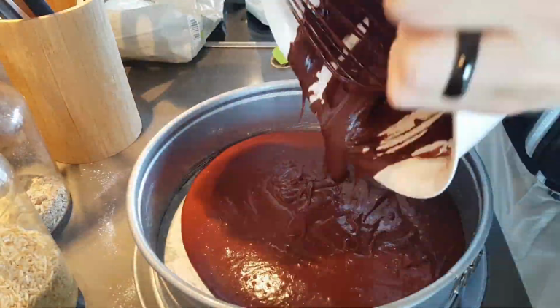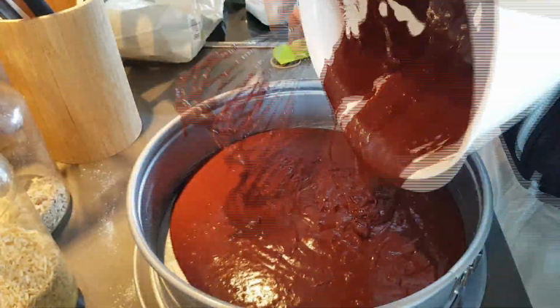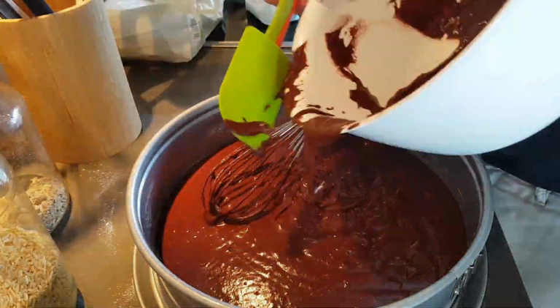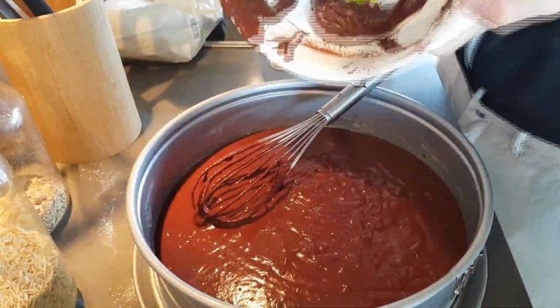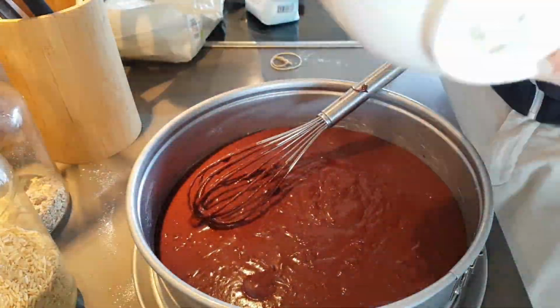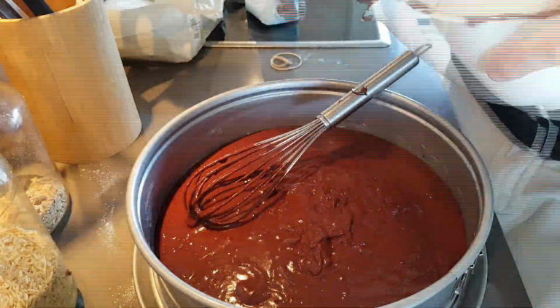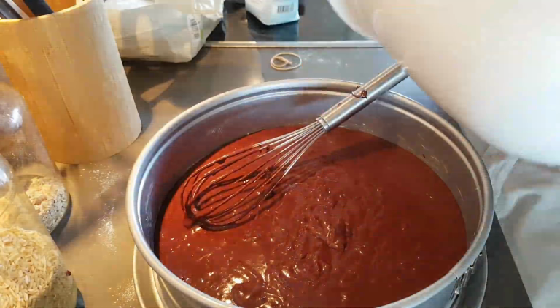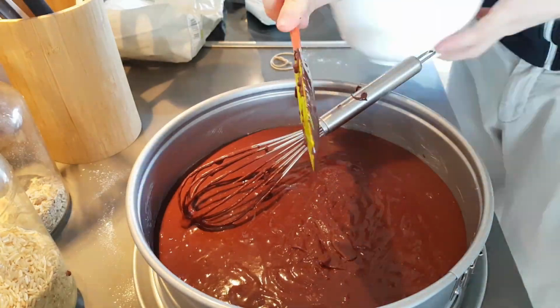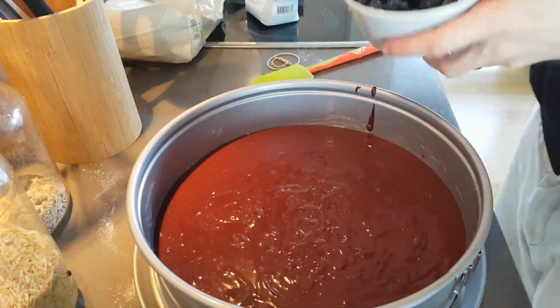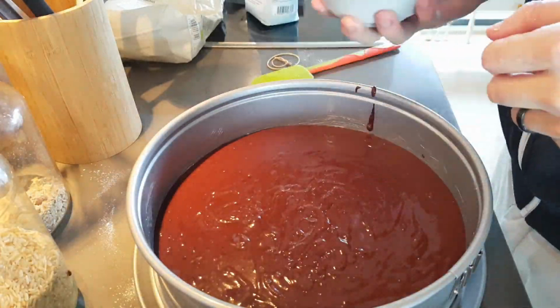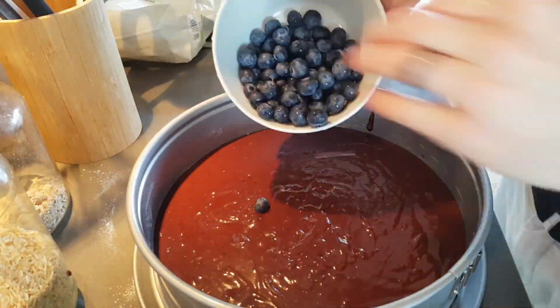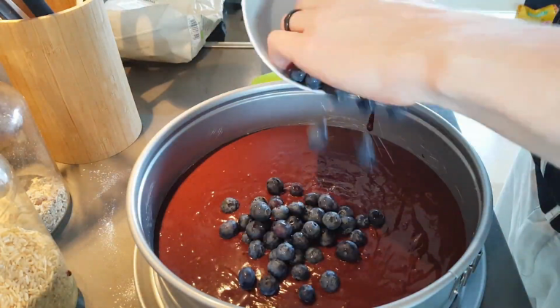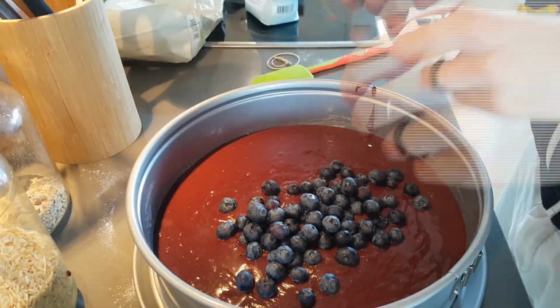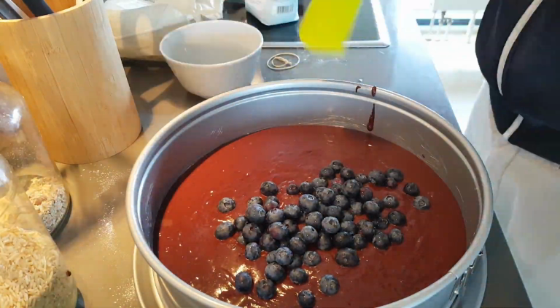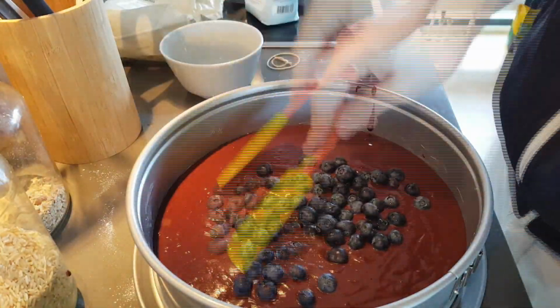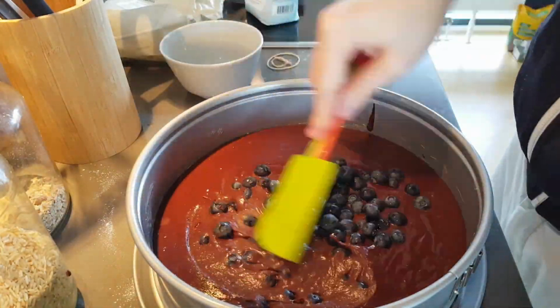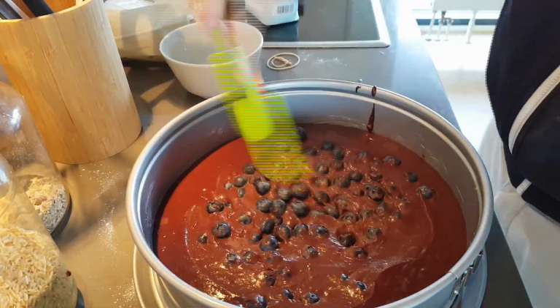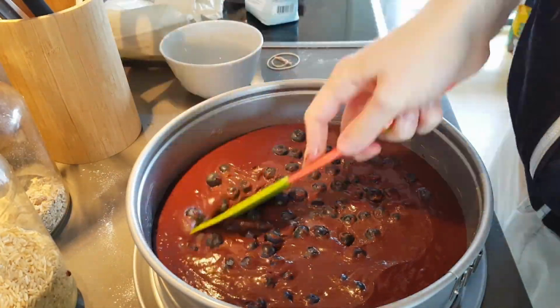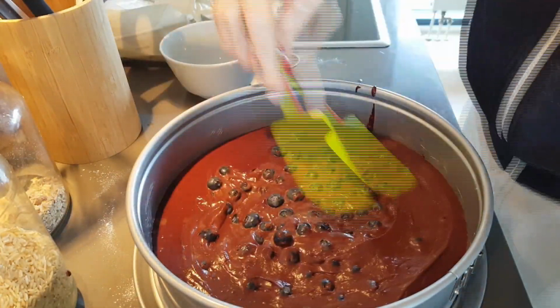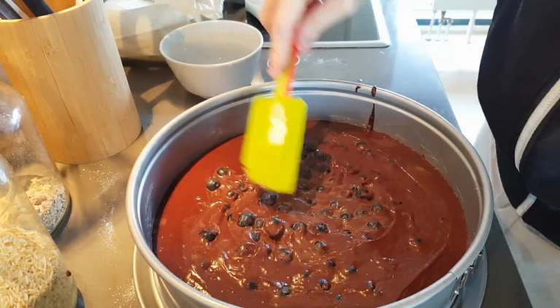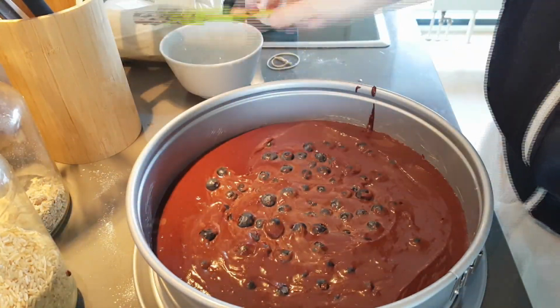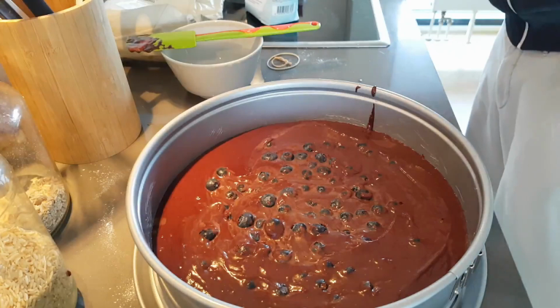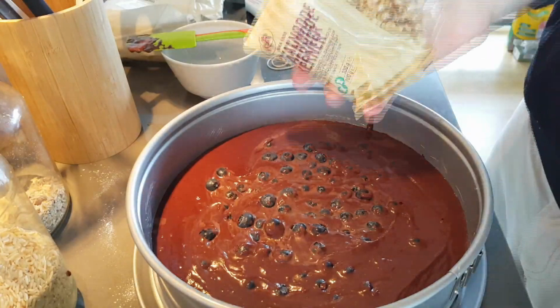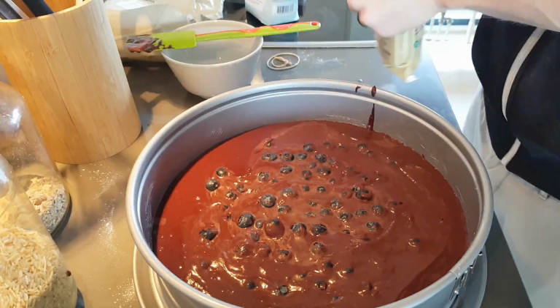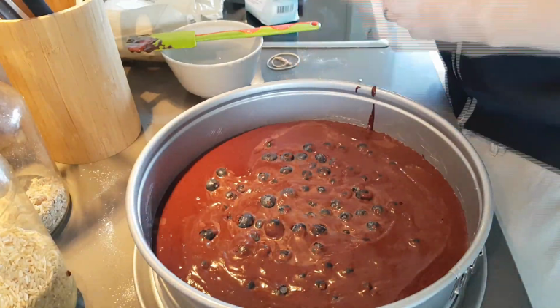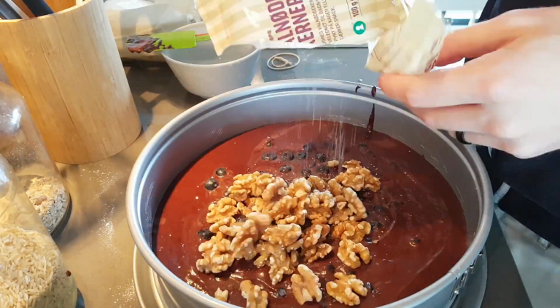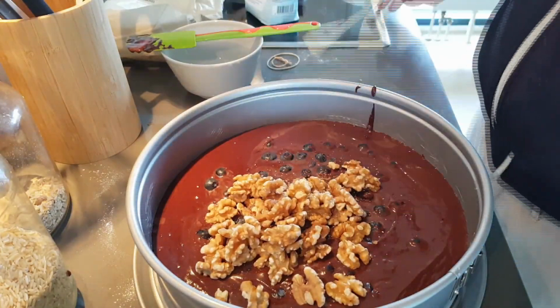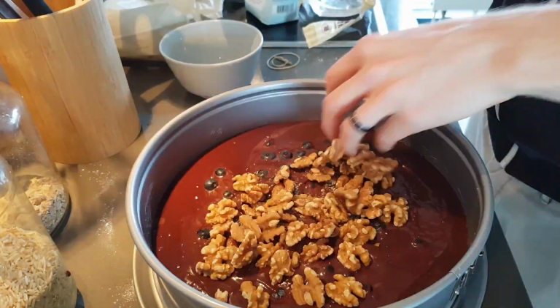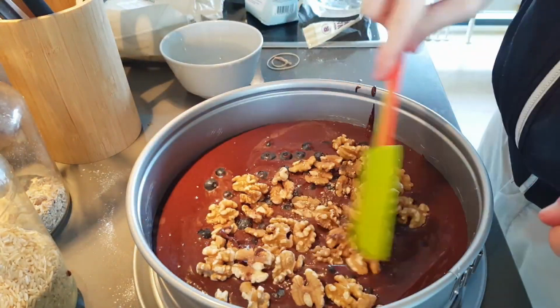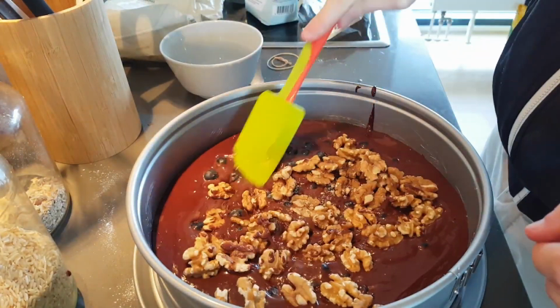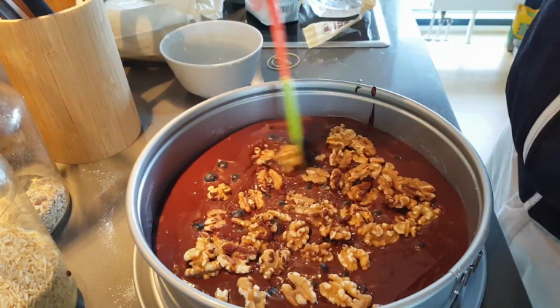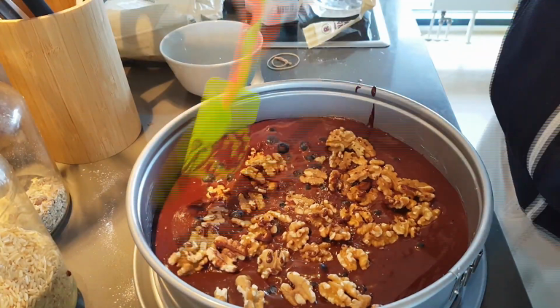Fill it into your baking pan. Now, more or less carefully, add whatever topping you like. I like walnuts and blueberries. Please use more blueberries than I used in this footage. There is no such thing as too many blueberries.